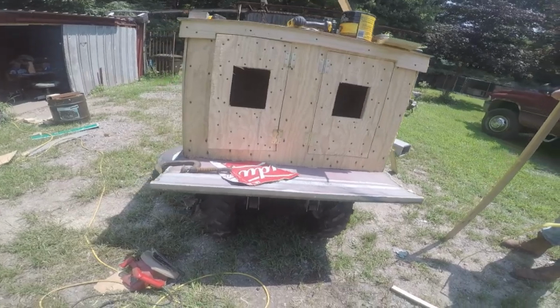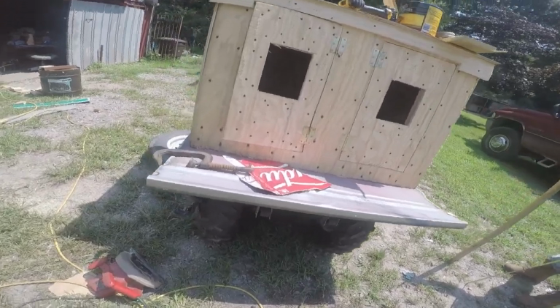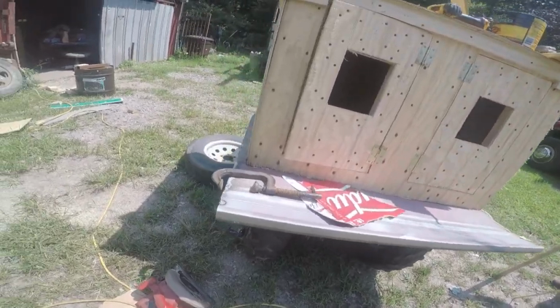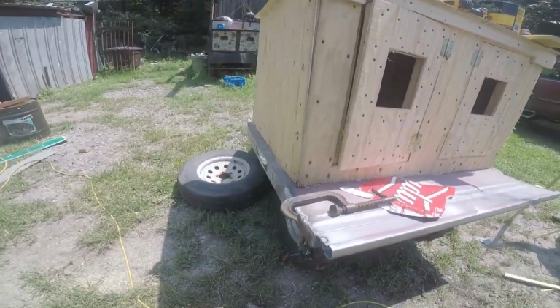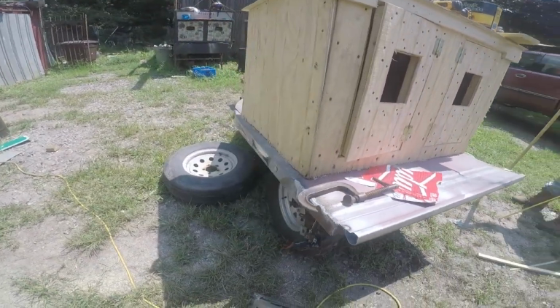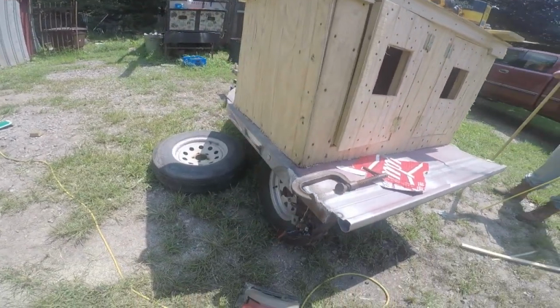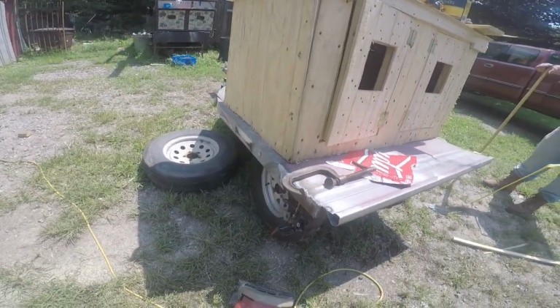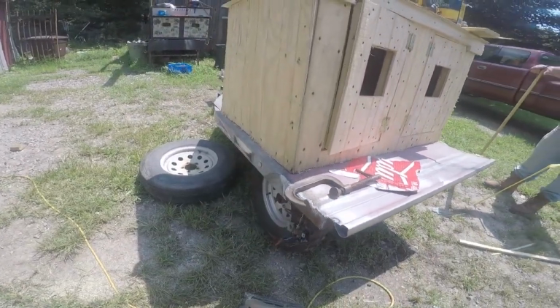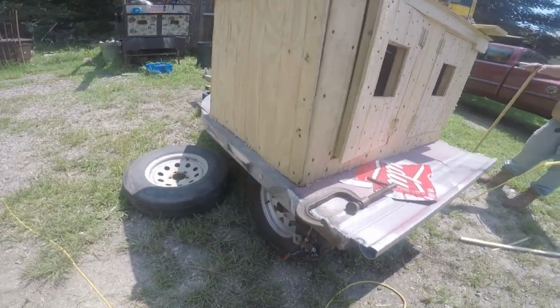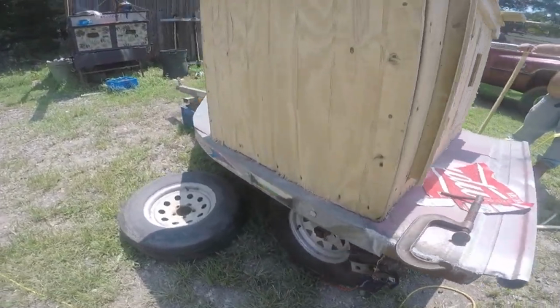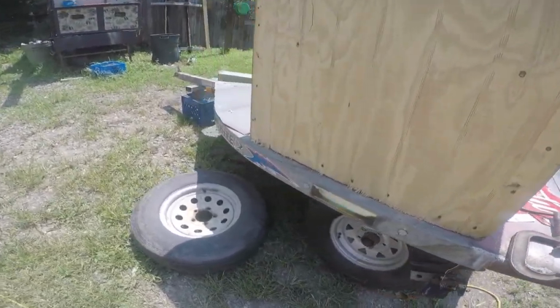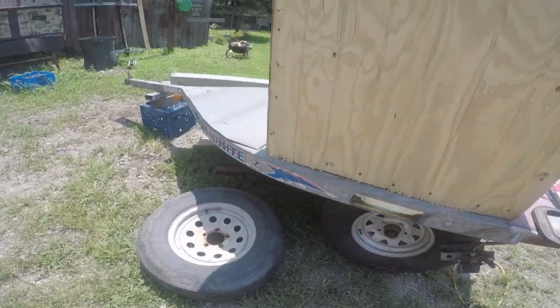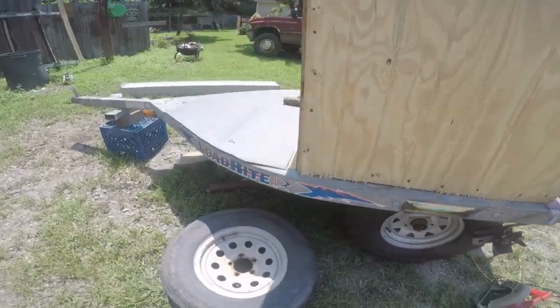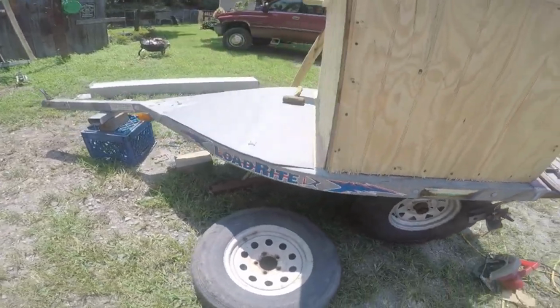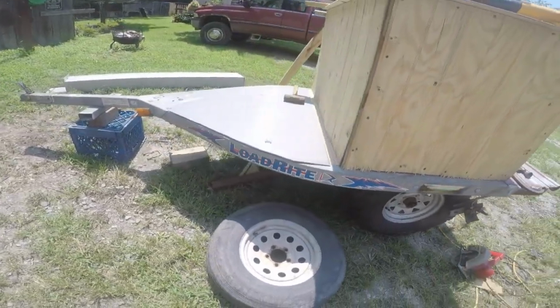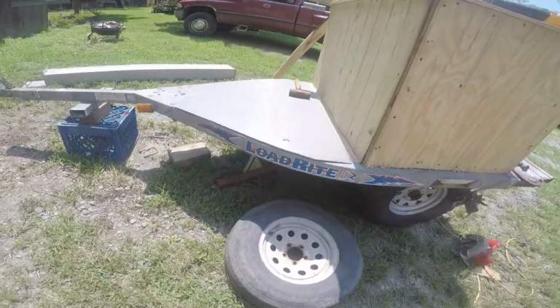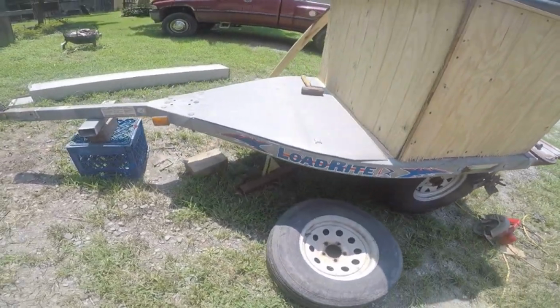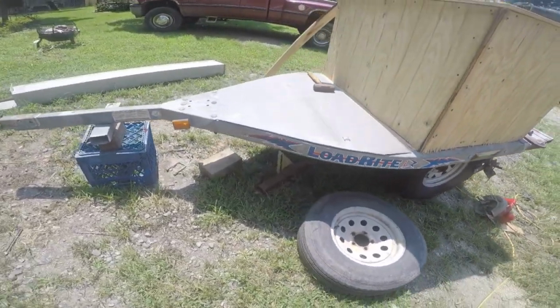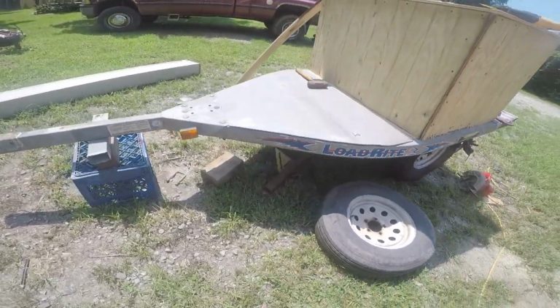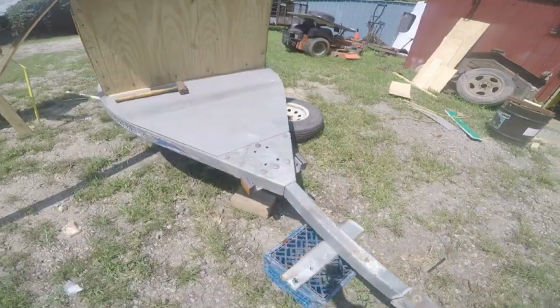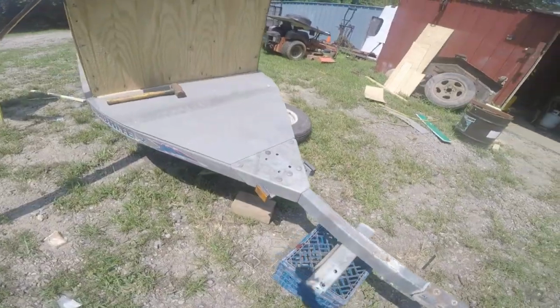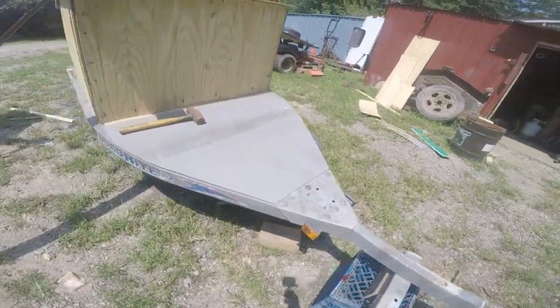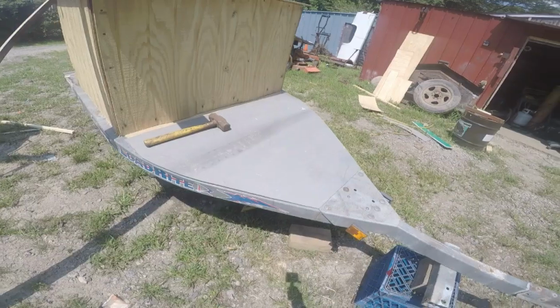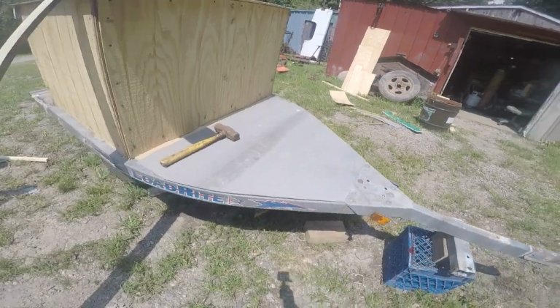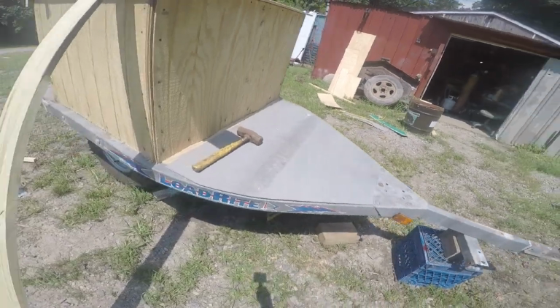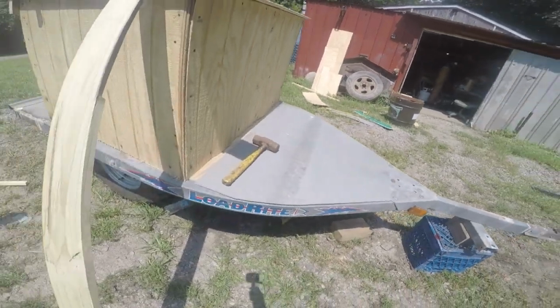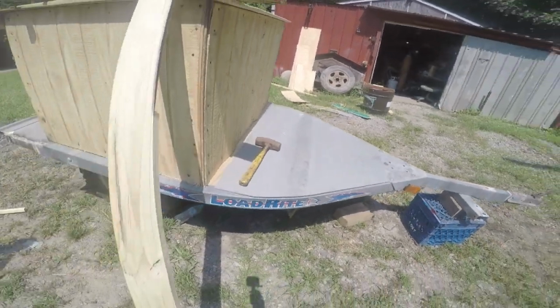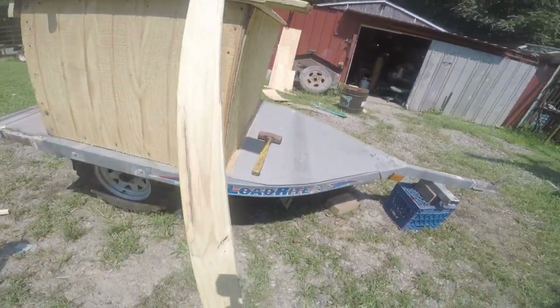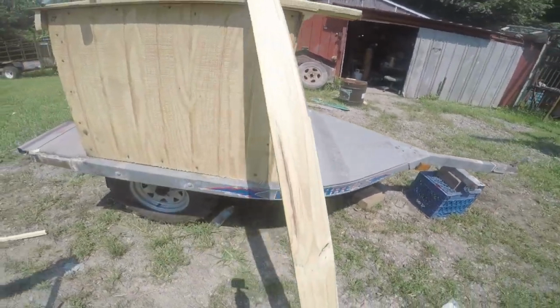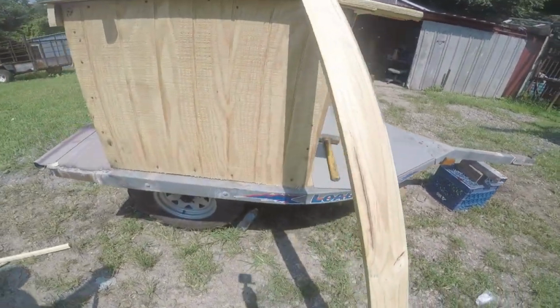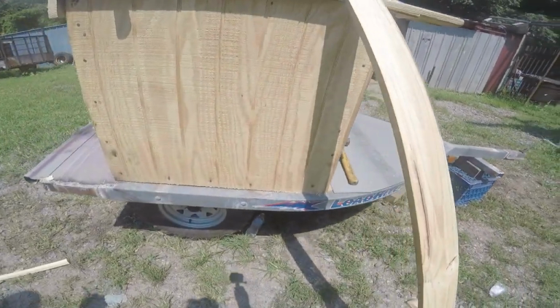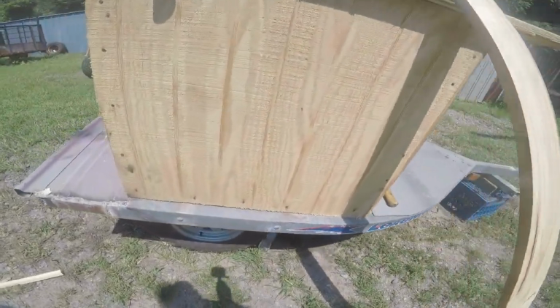He took a Sea-Doo or Ski-Doo trailer to make a portable dog box, to keep them from getting overheated so that hopefully they'll bark more when they're treed. It's looking really good.